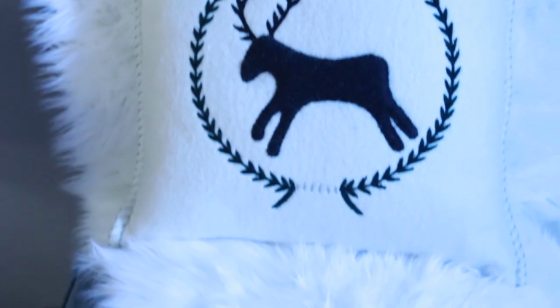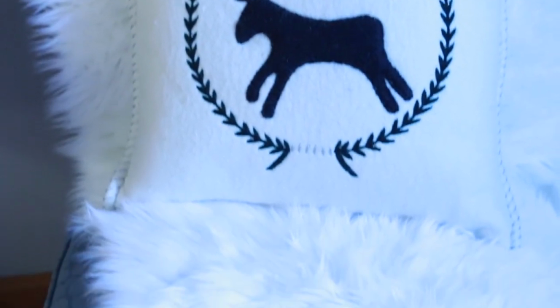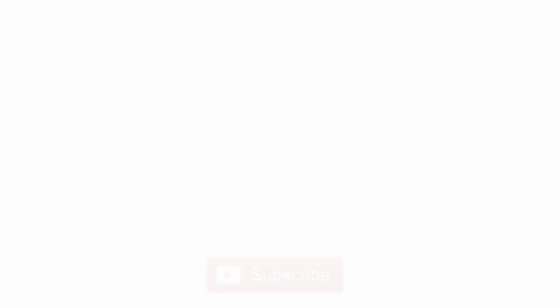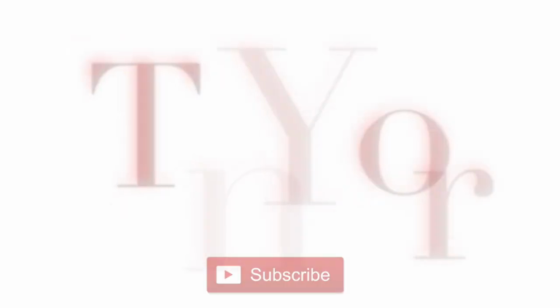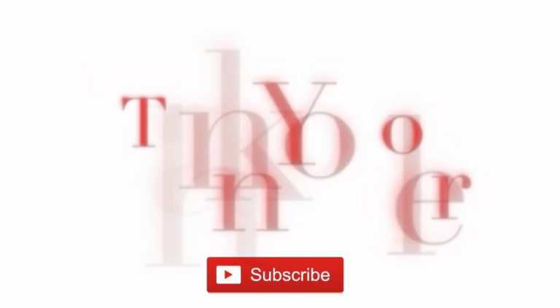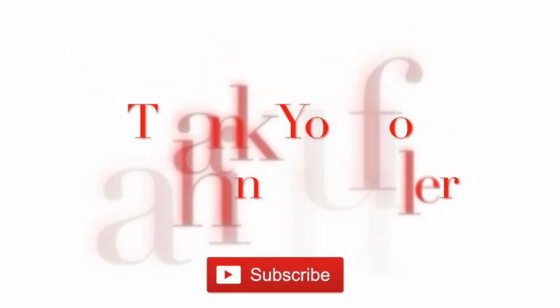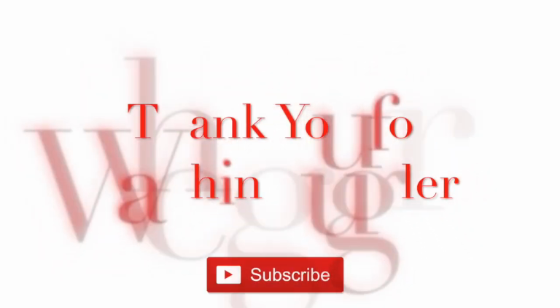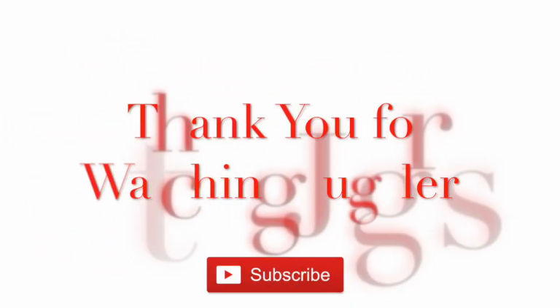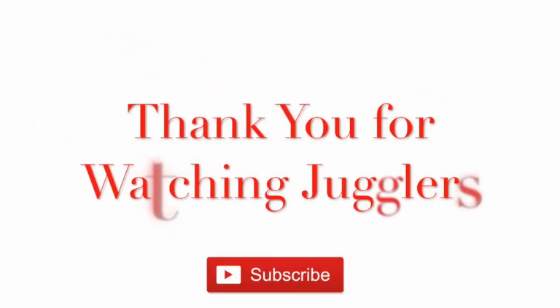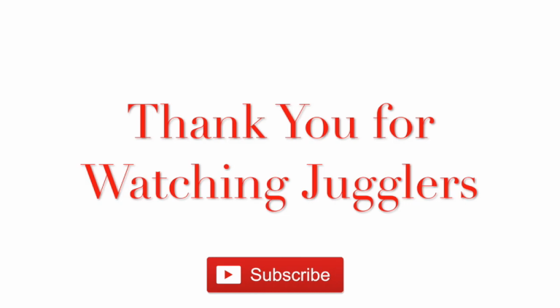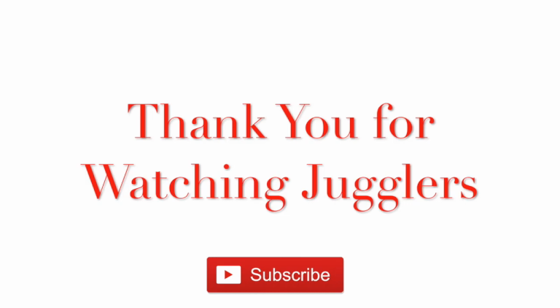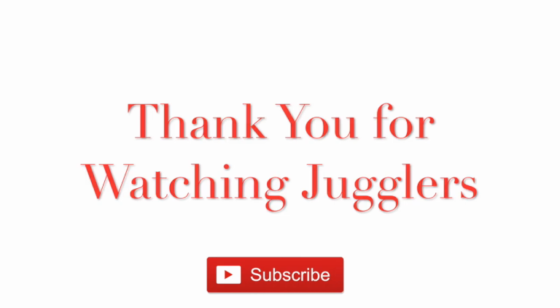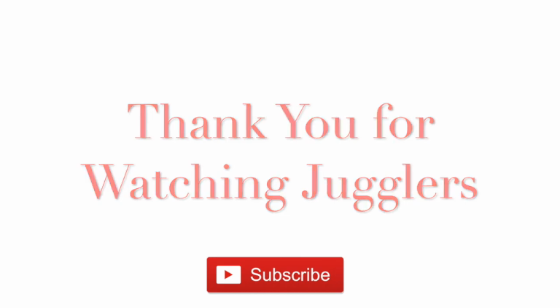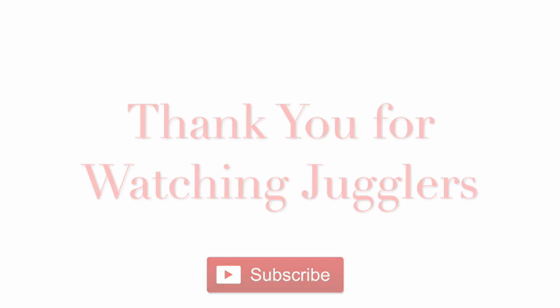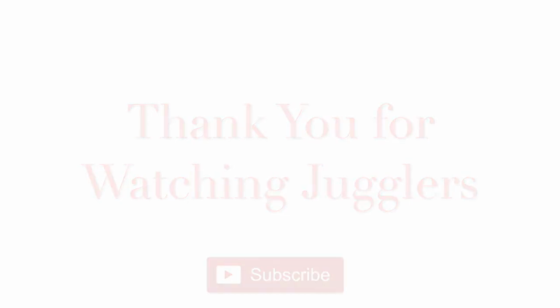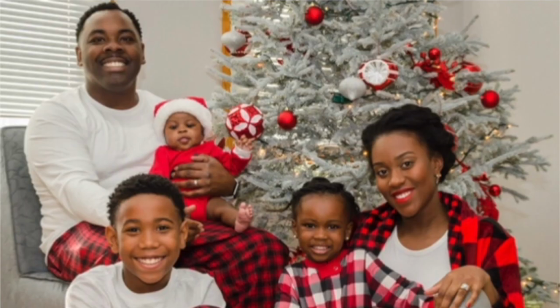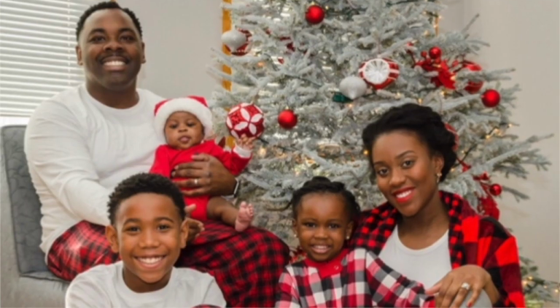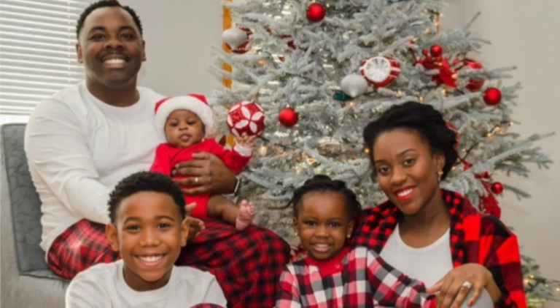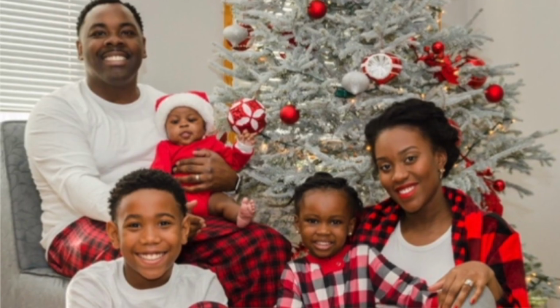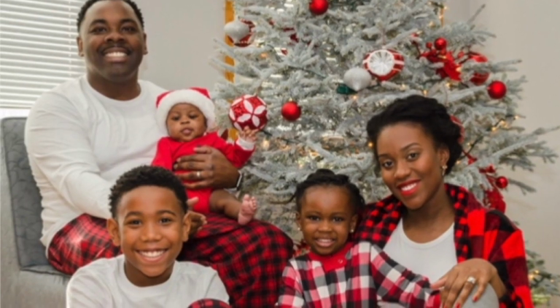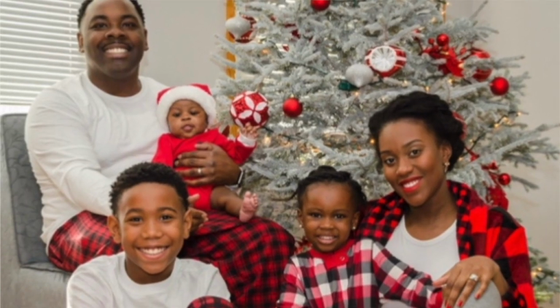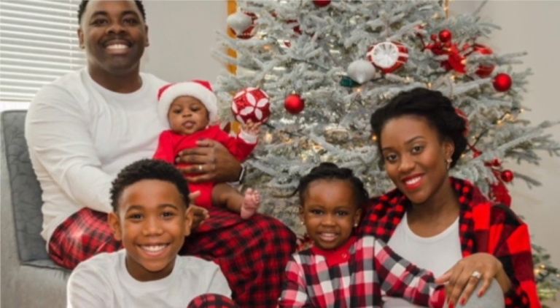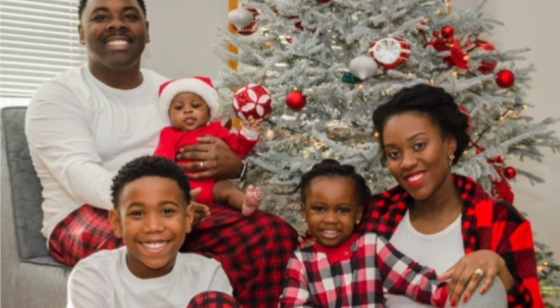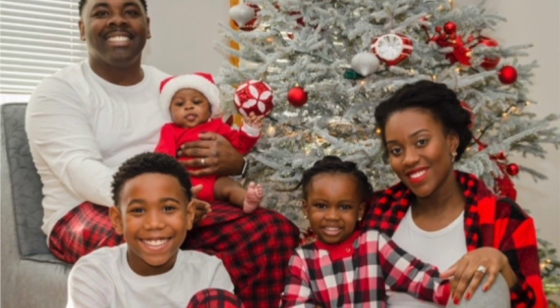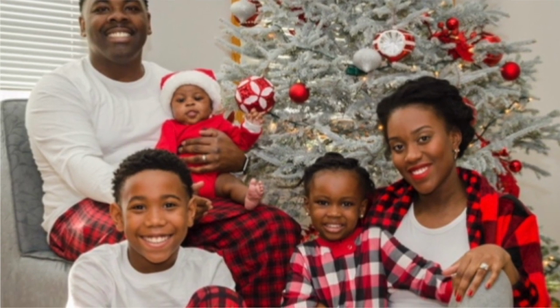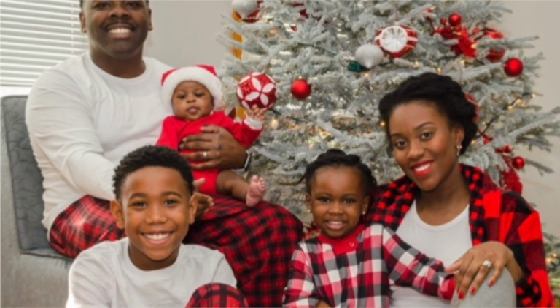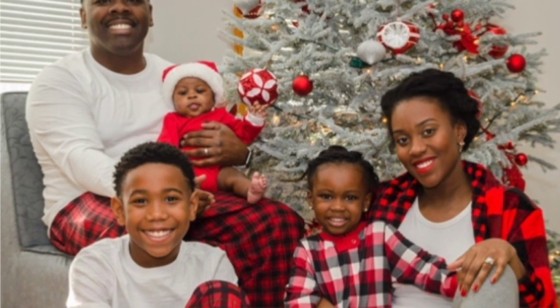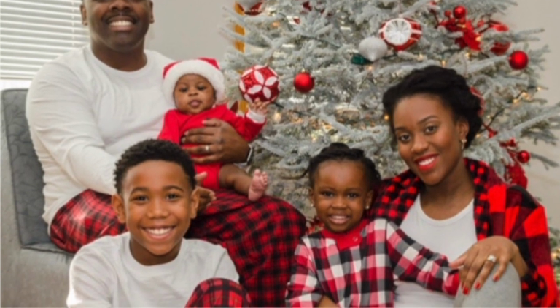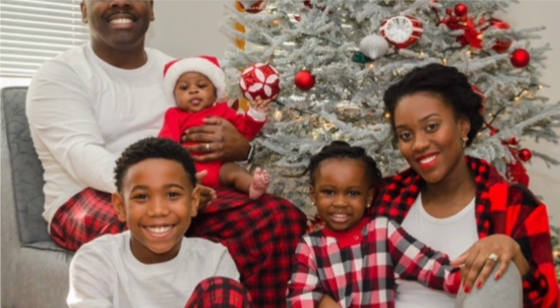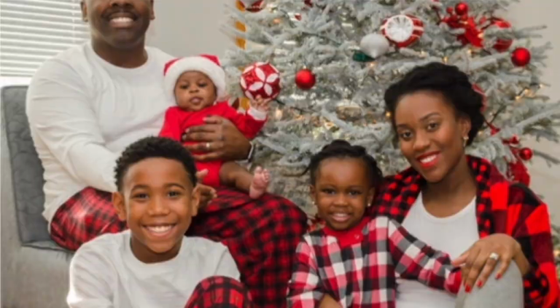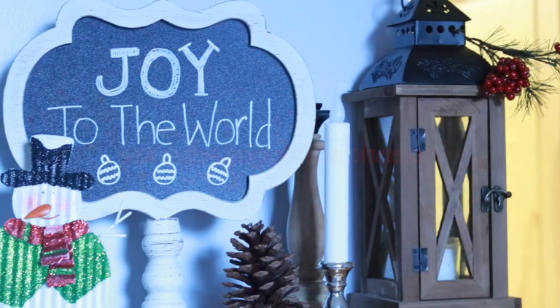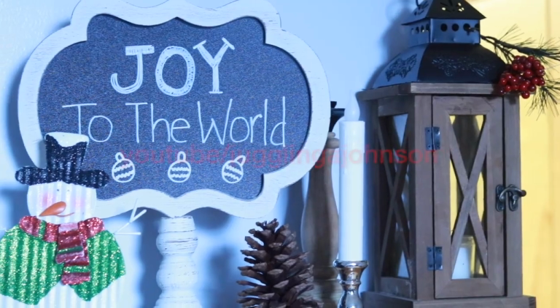Thank you so much for tuning in. Enjoy your holiday season with lots of love from the Johnson family.